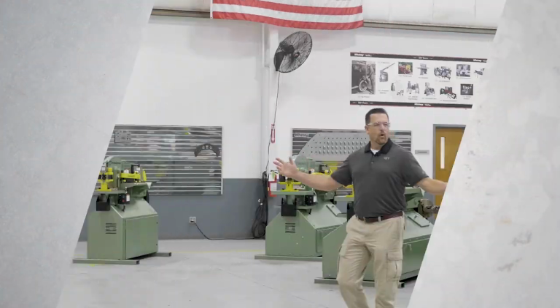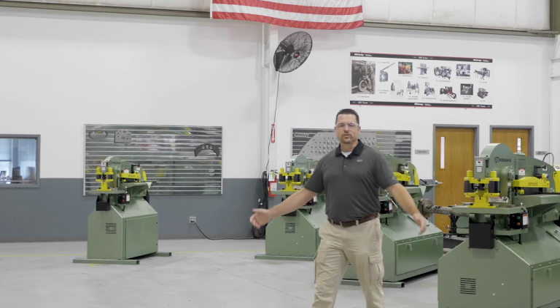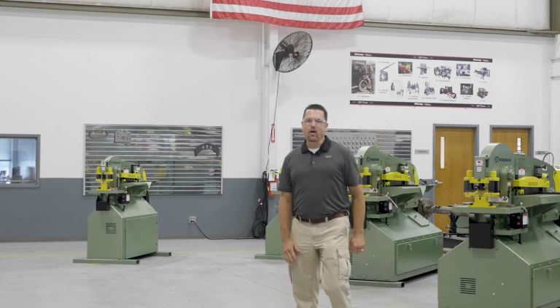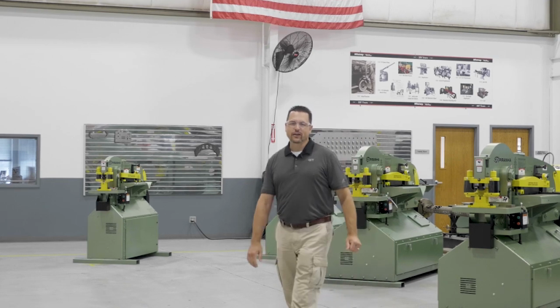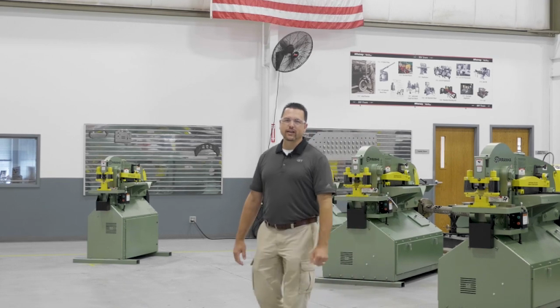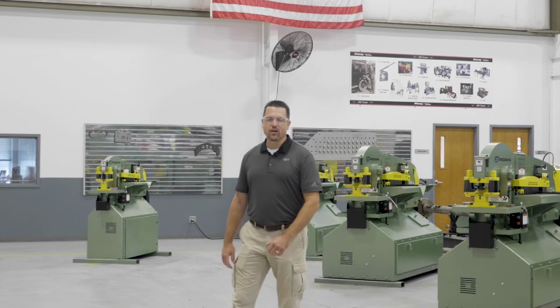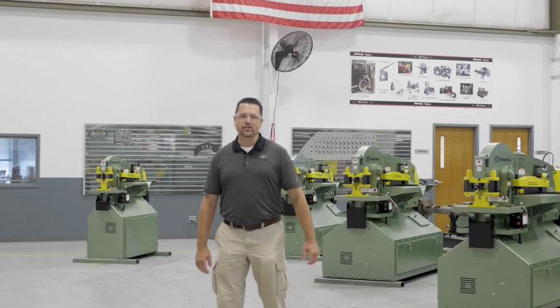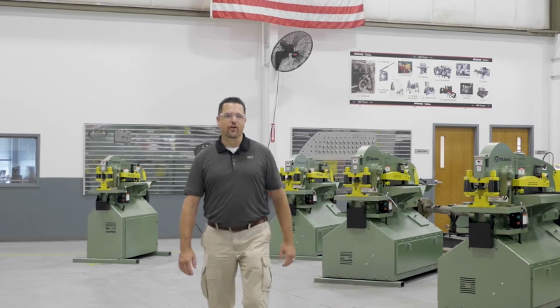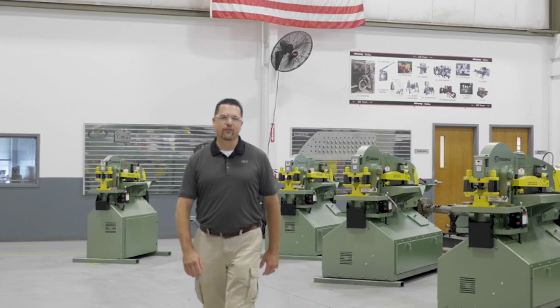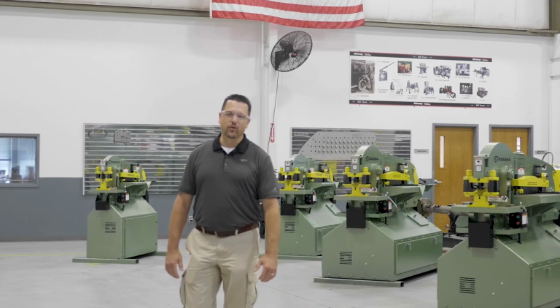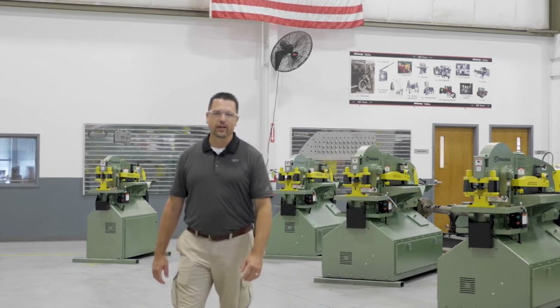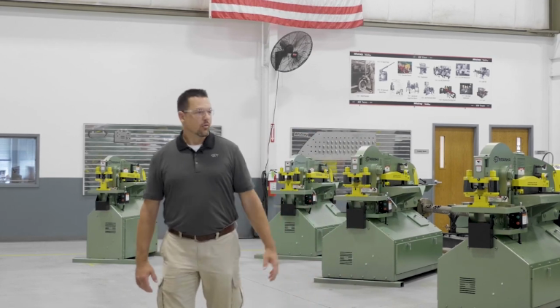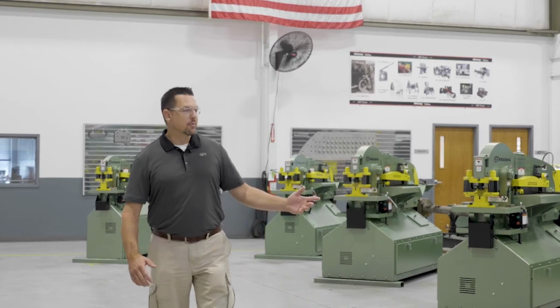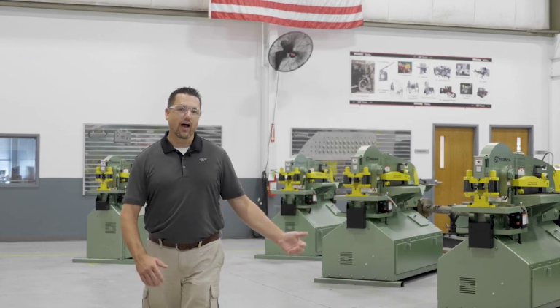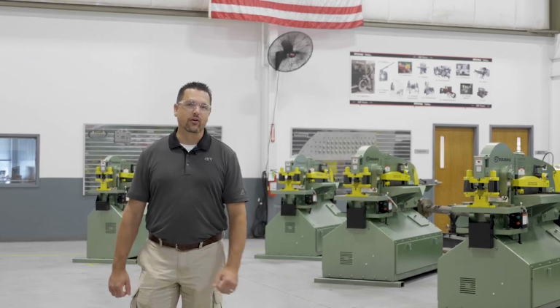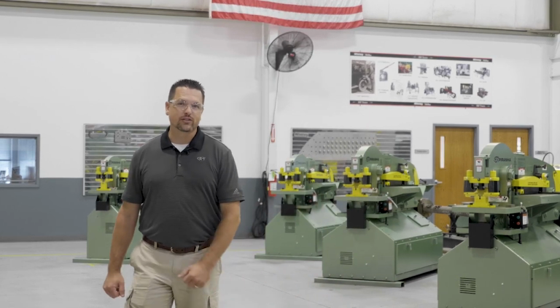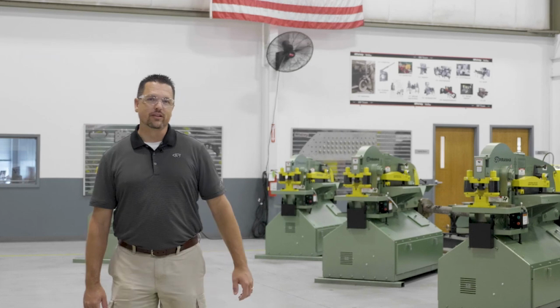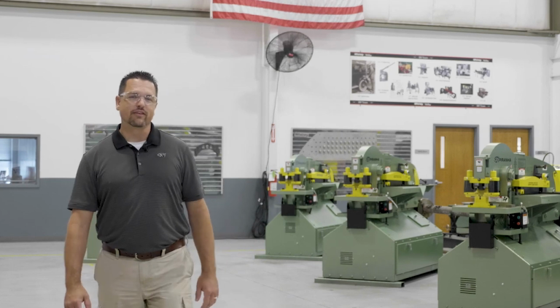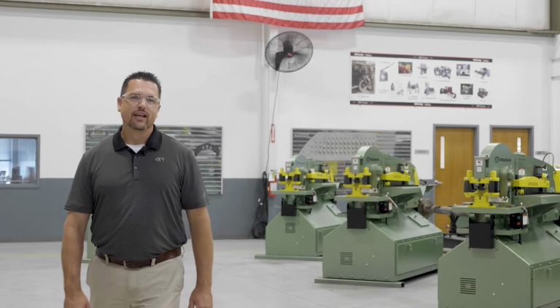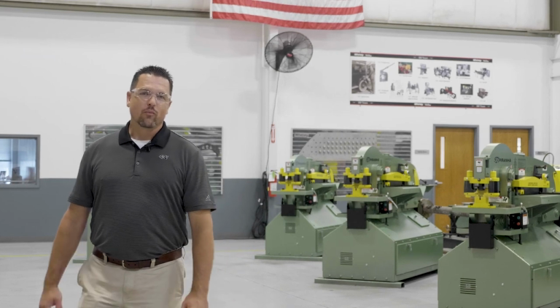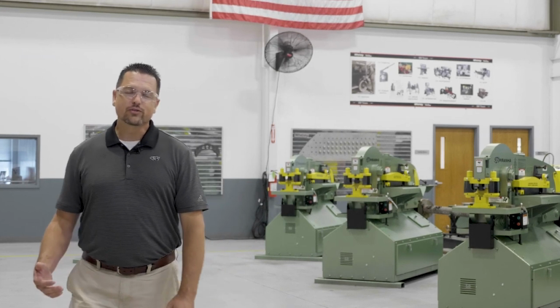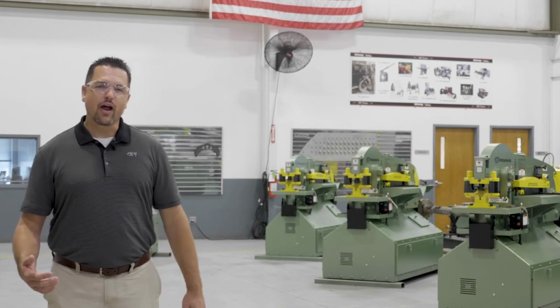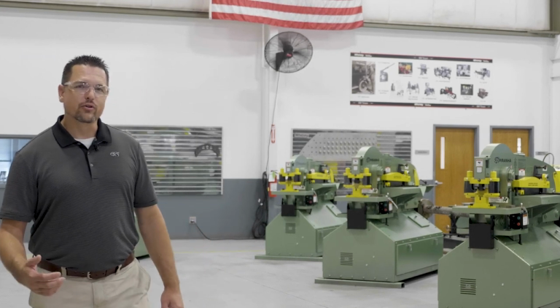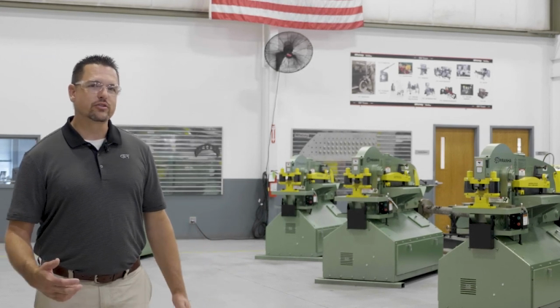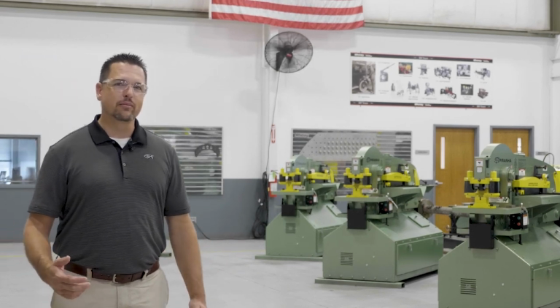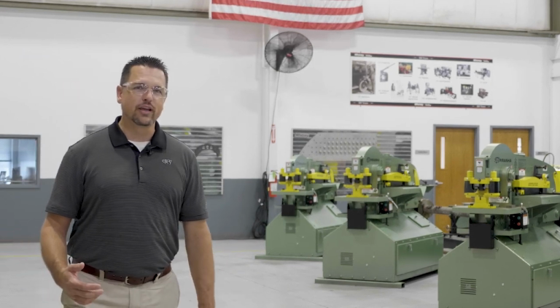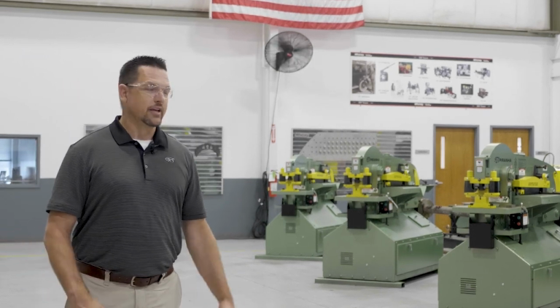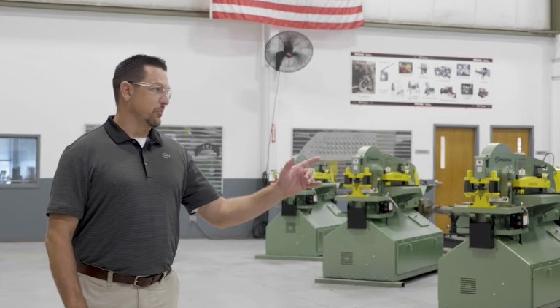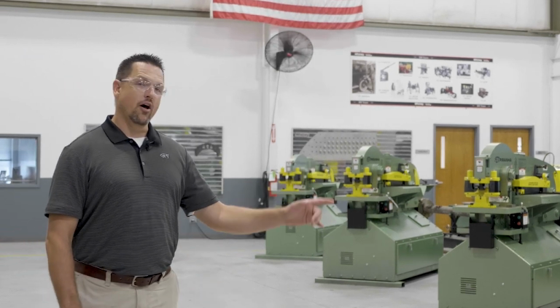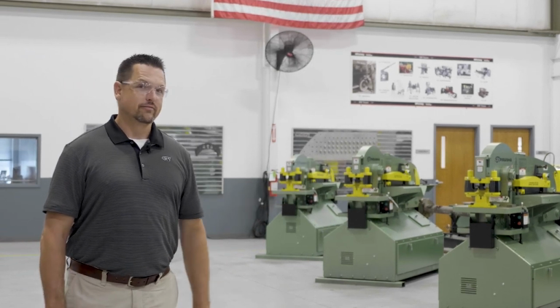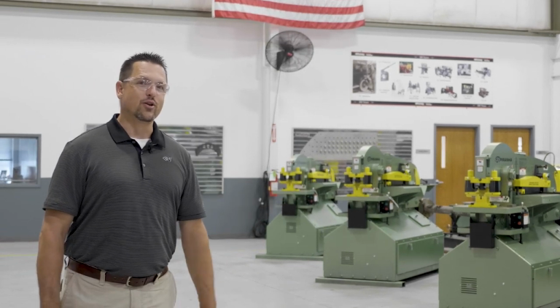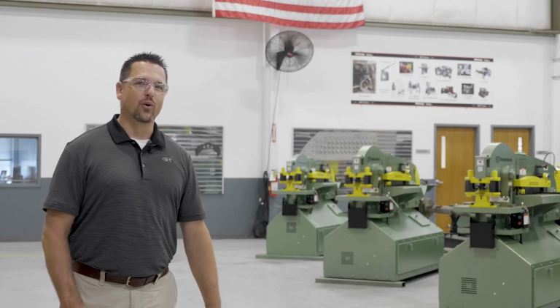Welcome to the Piranha Factory and Technology Center here in Rockford, Illinois. When shopping for an ironworker, looks can be deceiving. While most other ironworkers are just hobby machines, the Piranha is no toy.